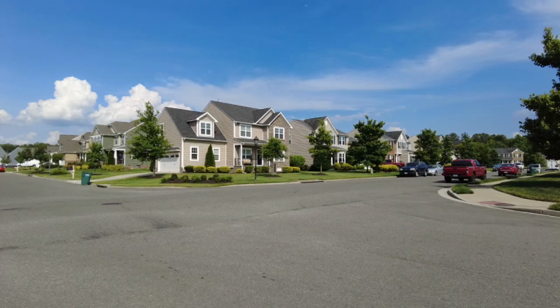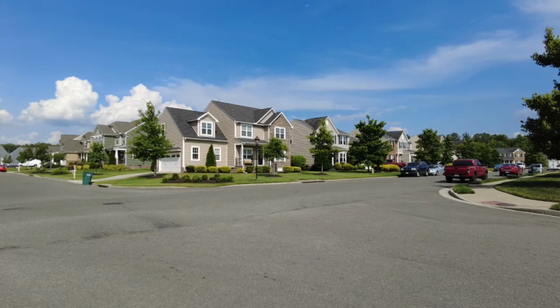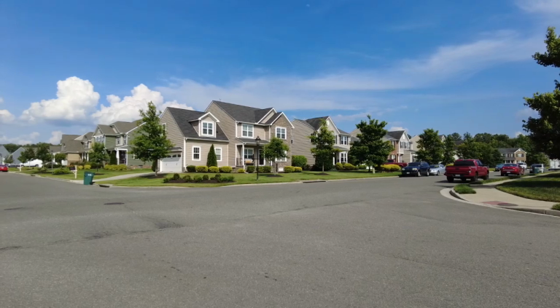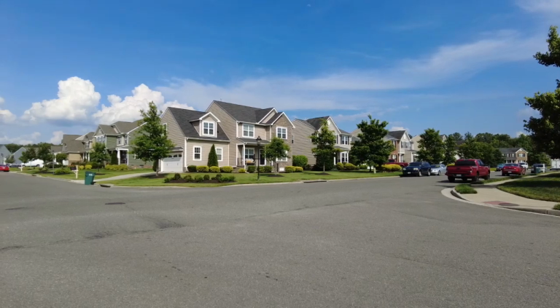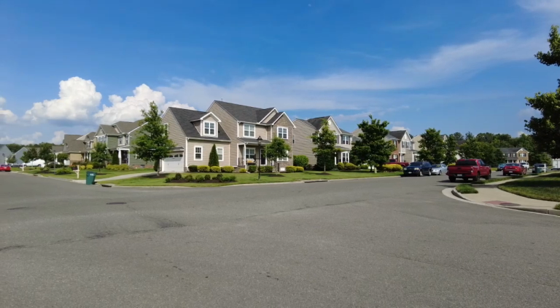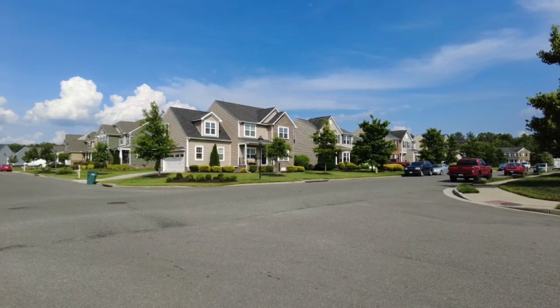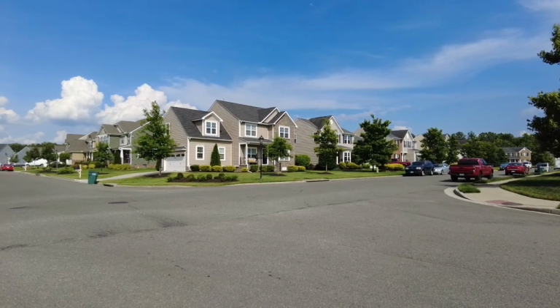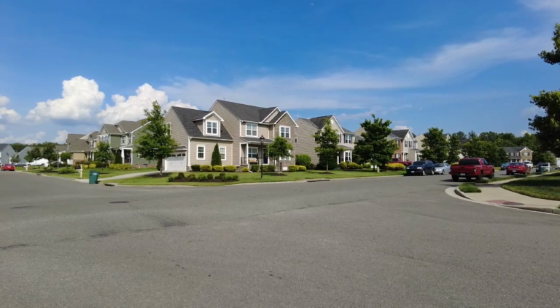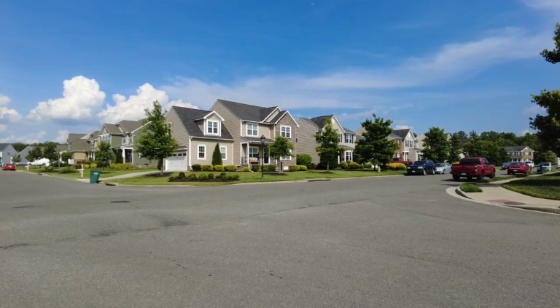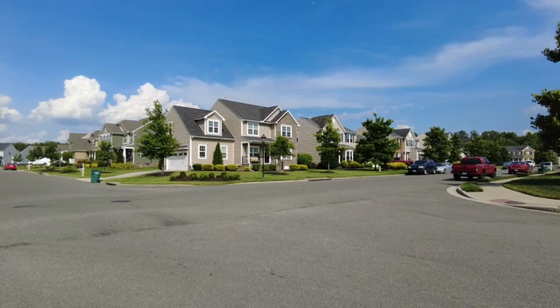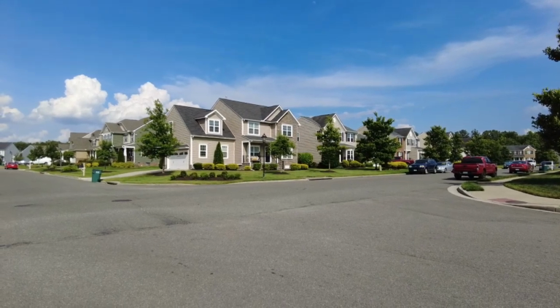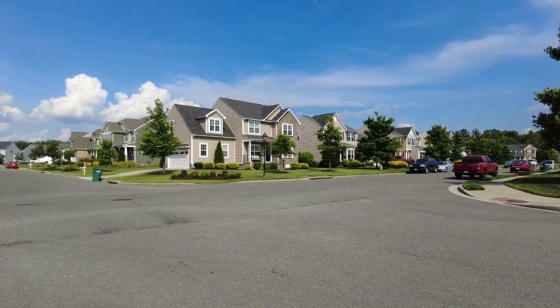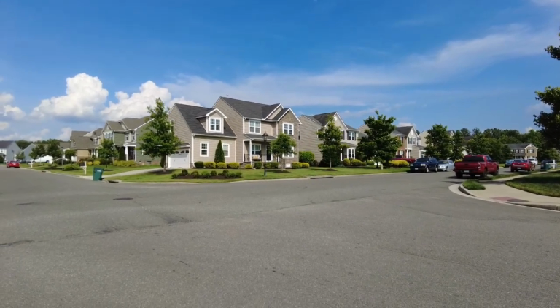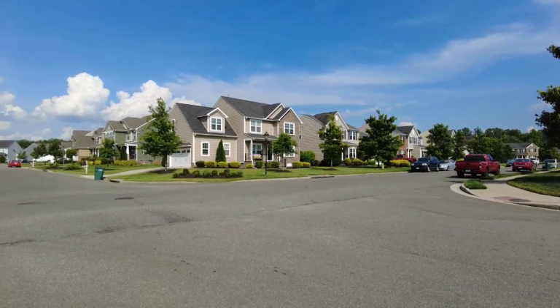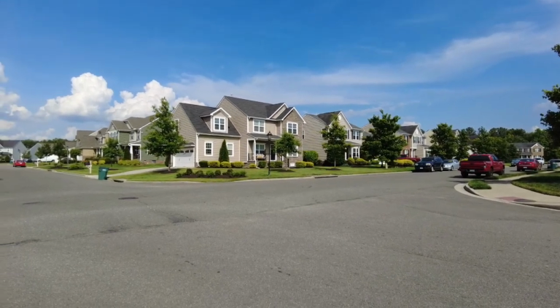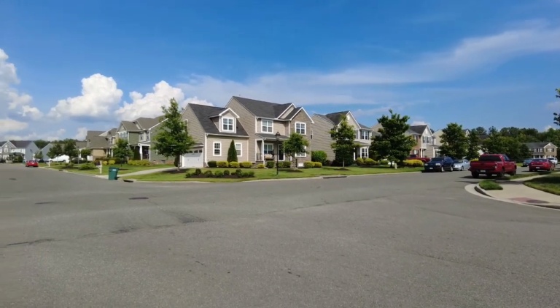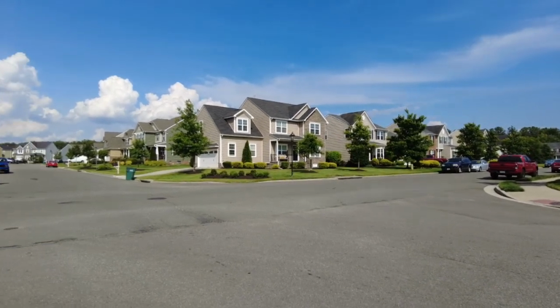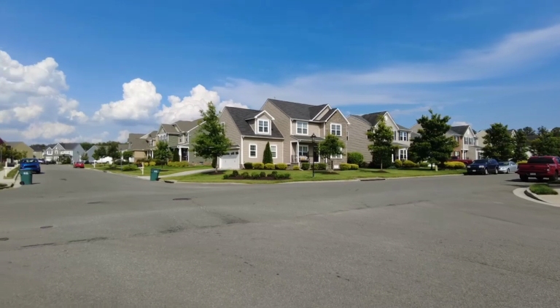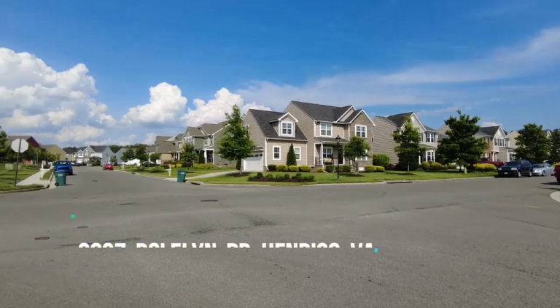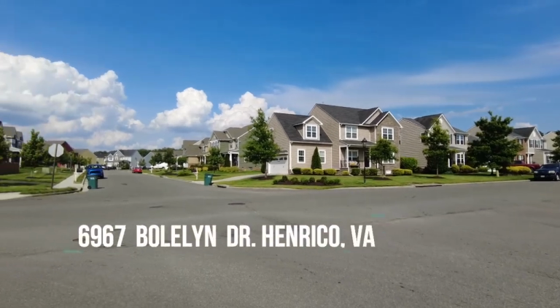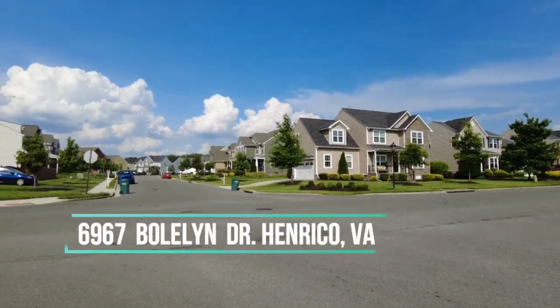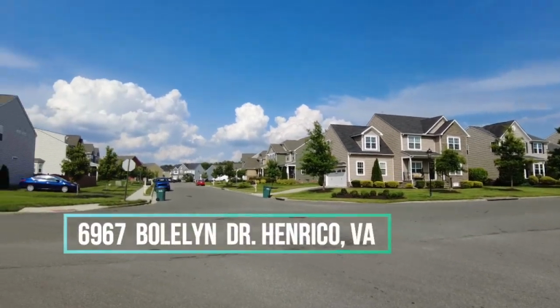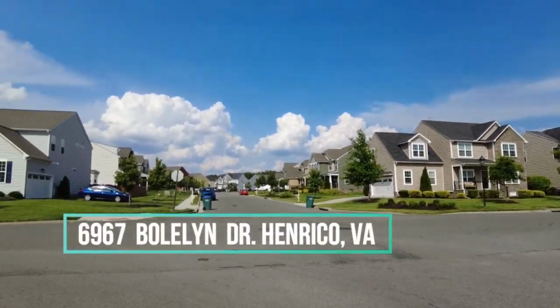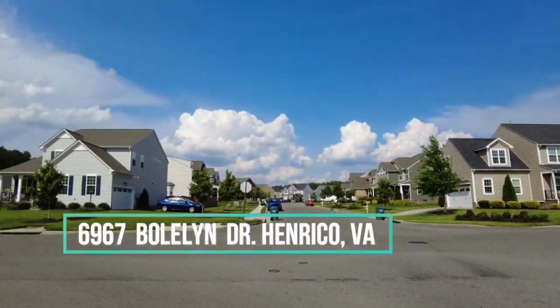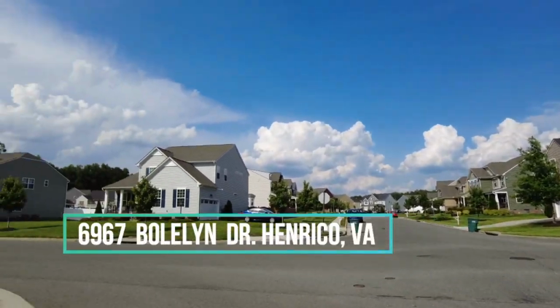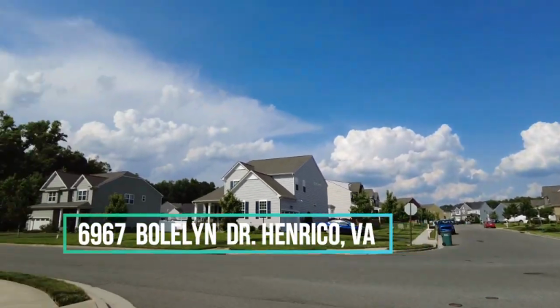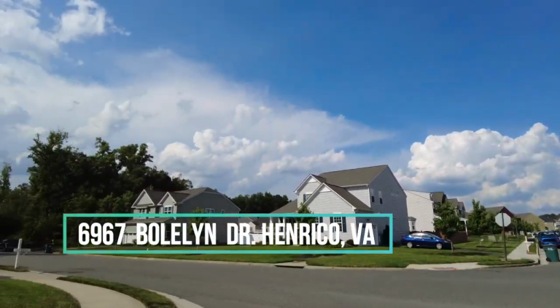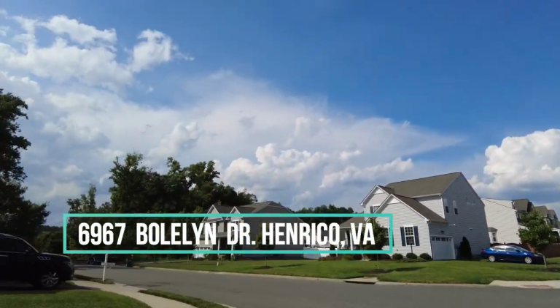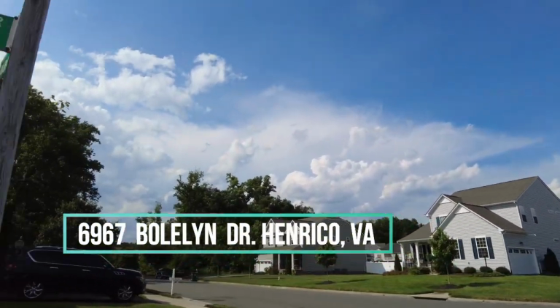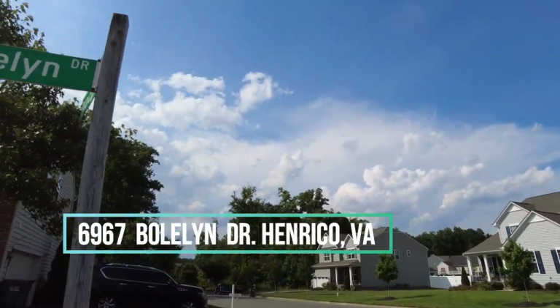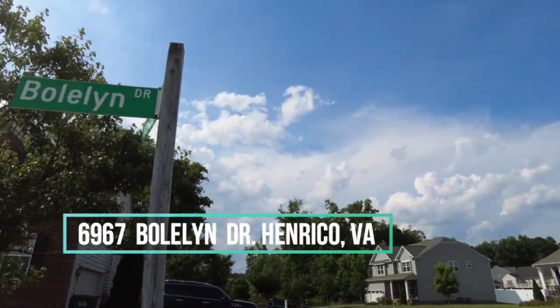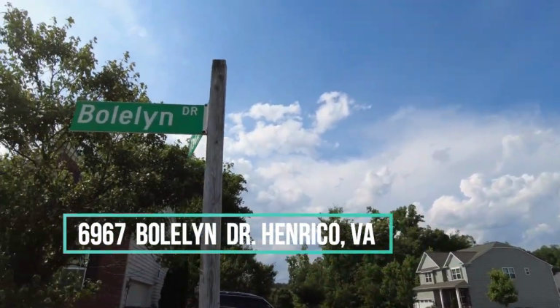This is Max Williams with United Real Estate. And today, I'm in Eastern Henrico. More specifically, I am at 6967 Boland Drive.